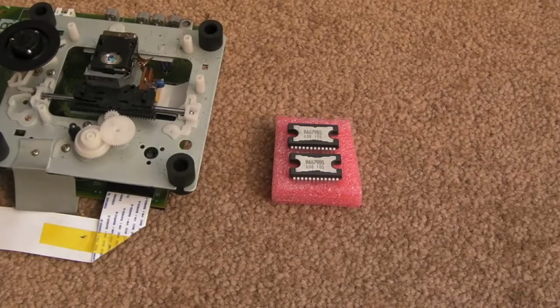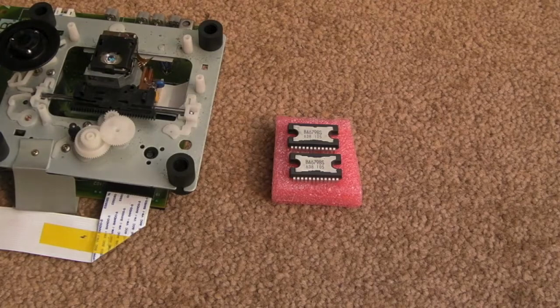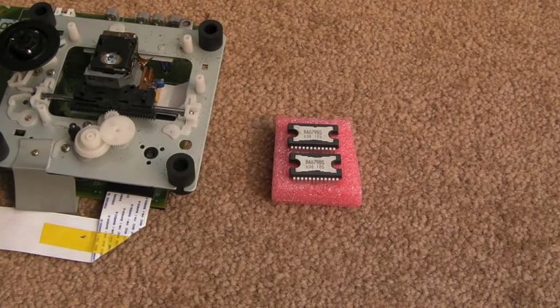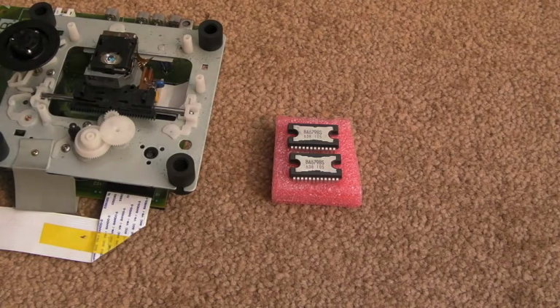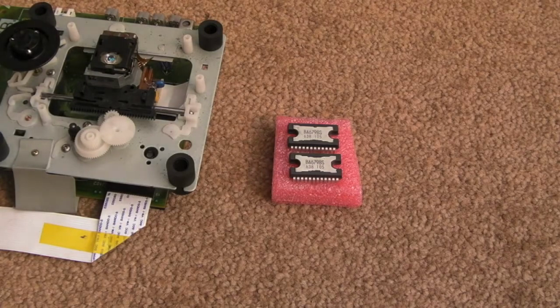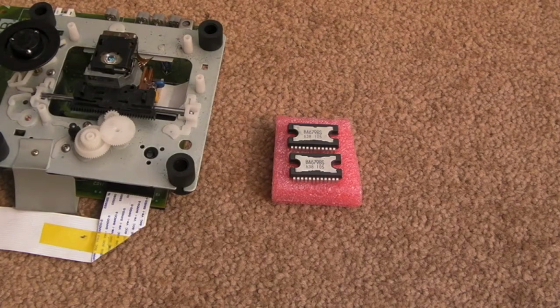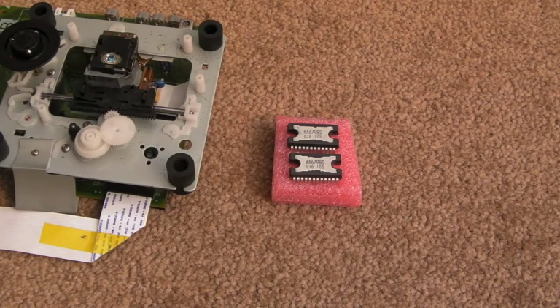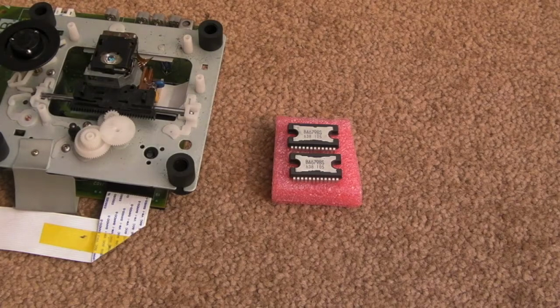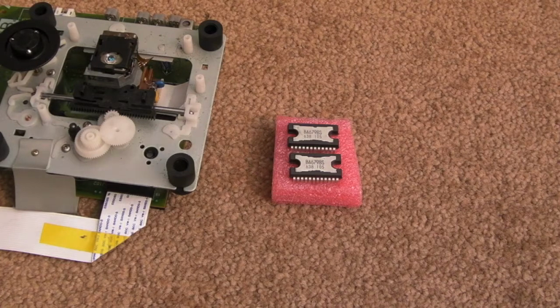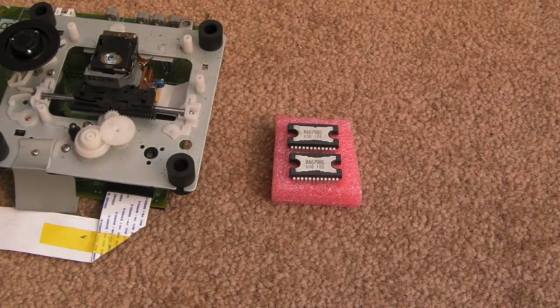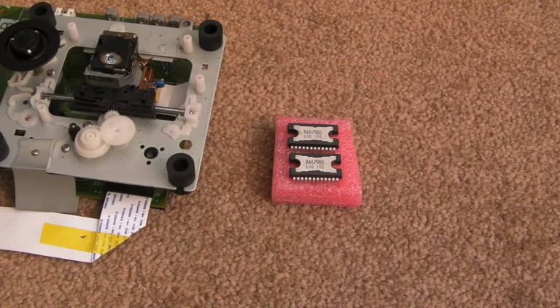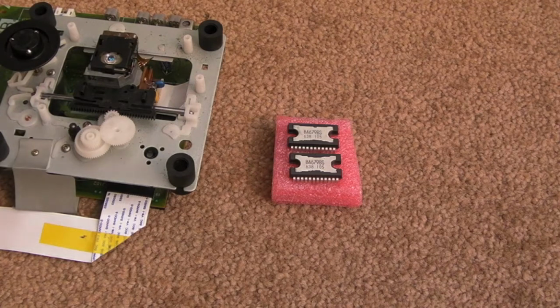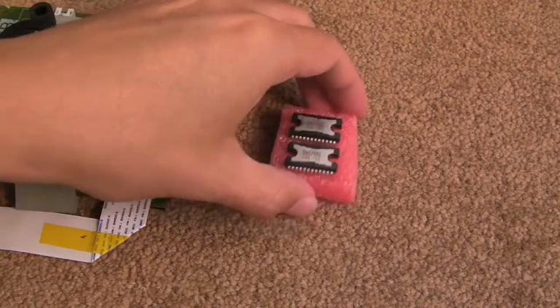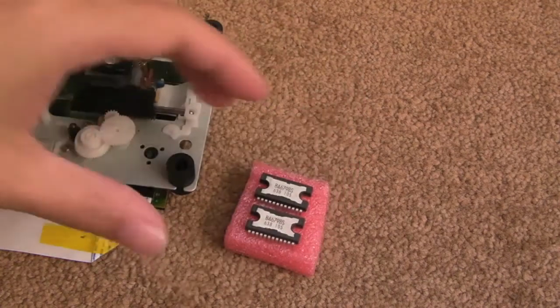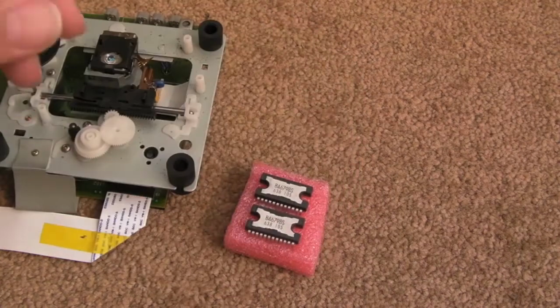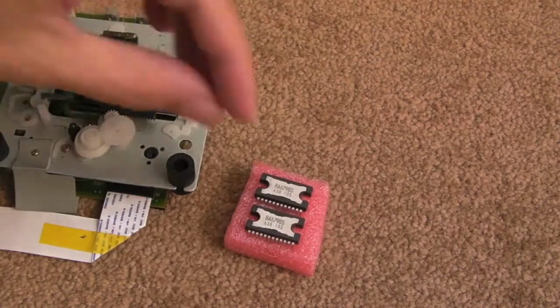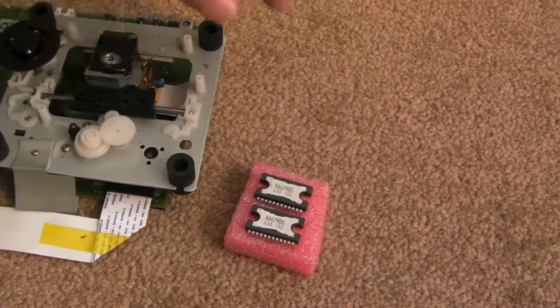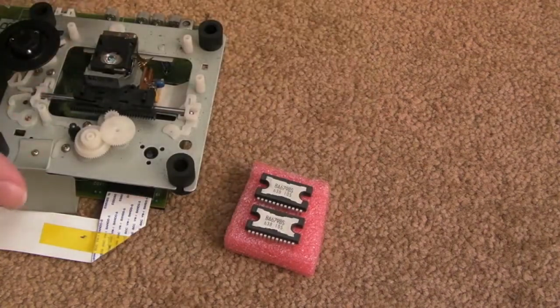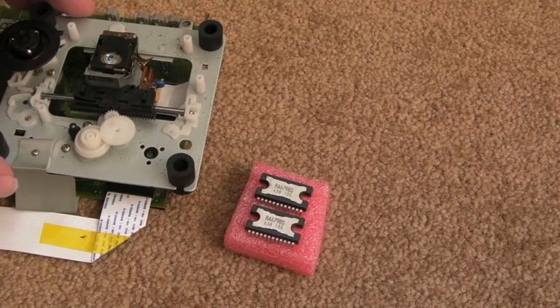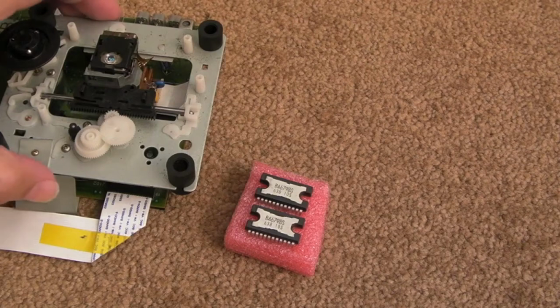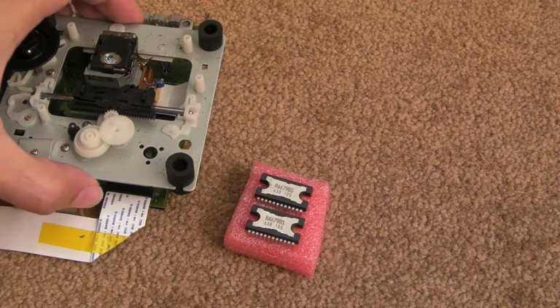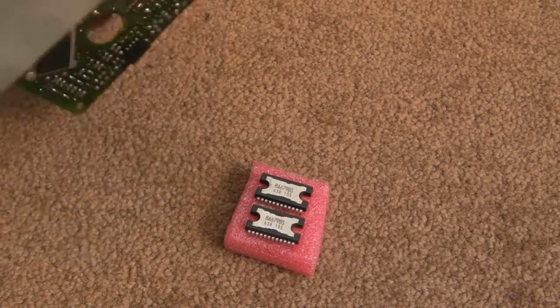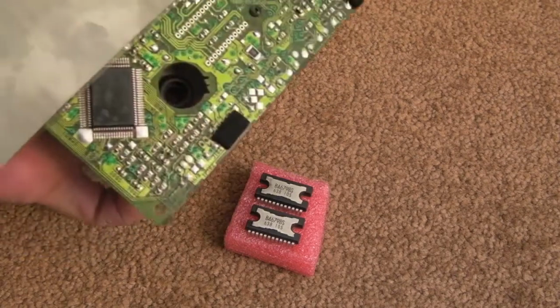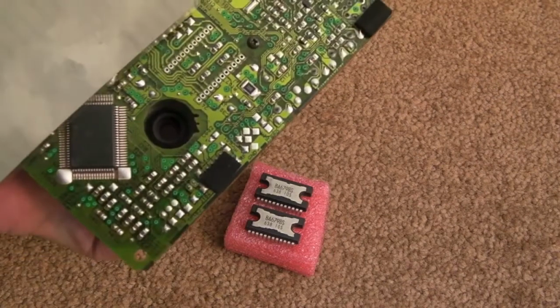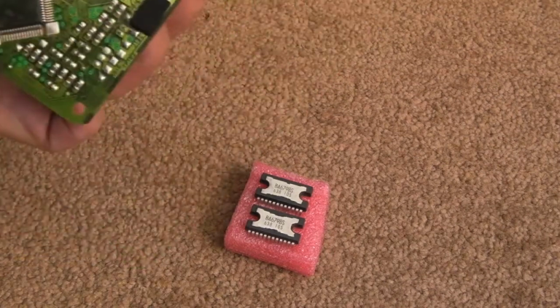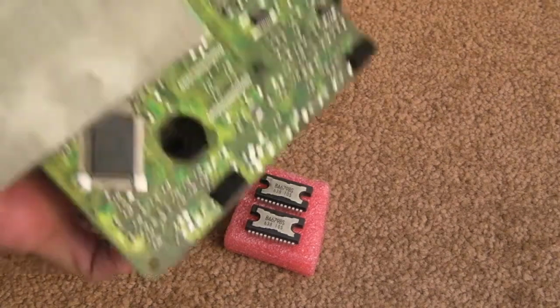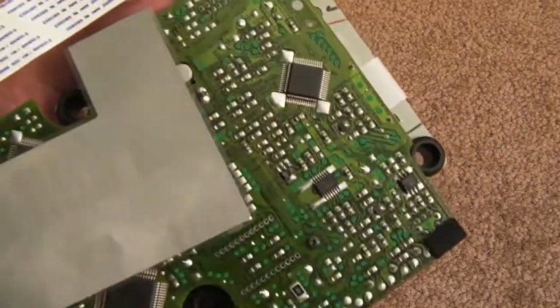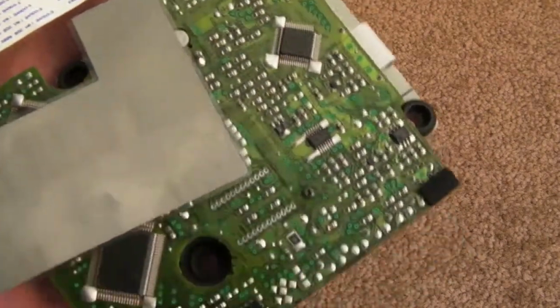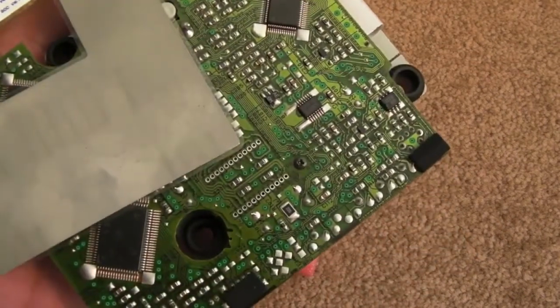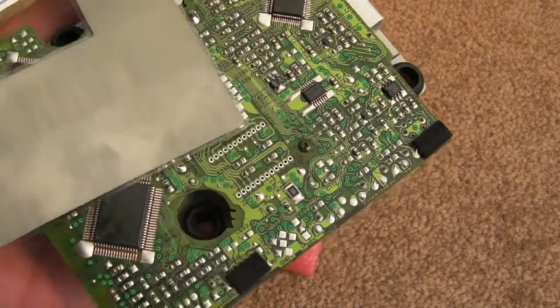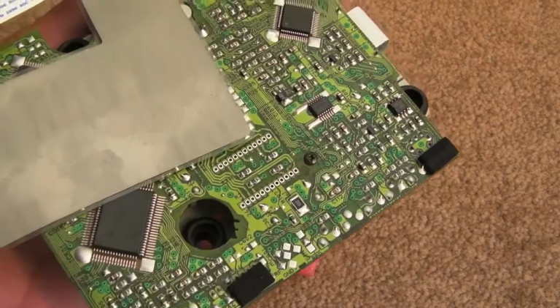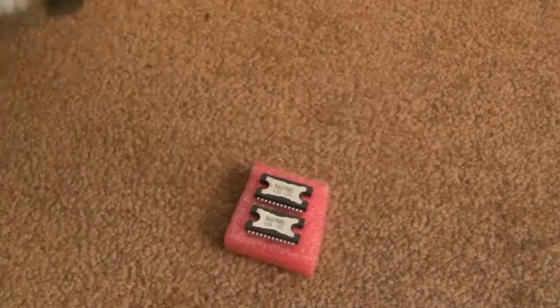Hi, it's Gadget UK here again. I'm just going to fit this BTL driver chip onto the Sega Saturn board. So as you can see, I removed that previously — nice and clean there.